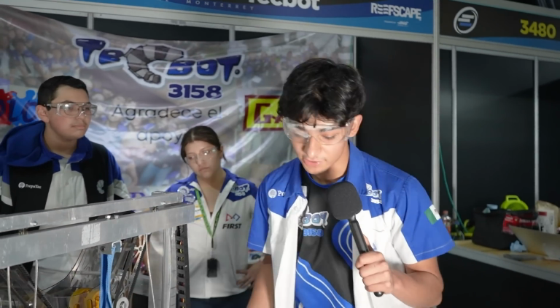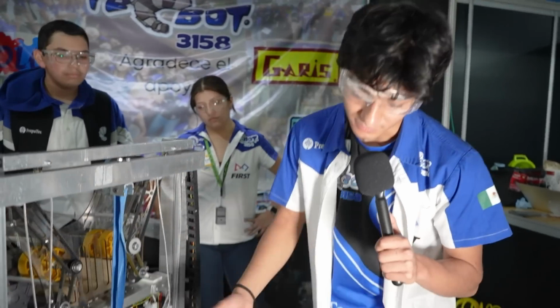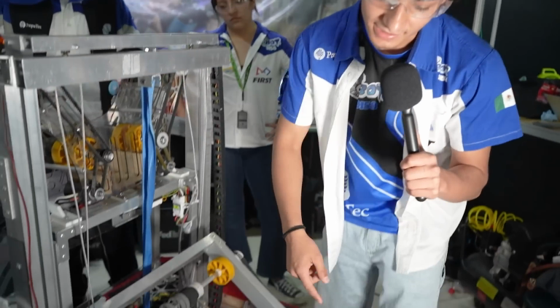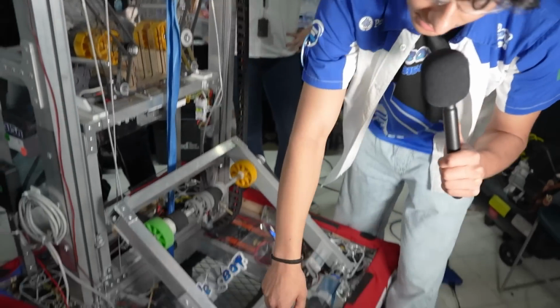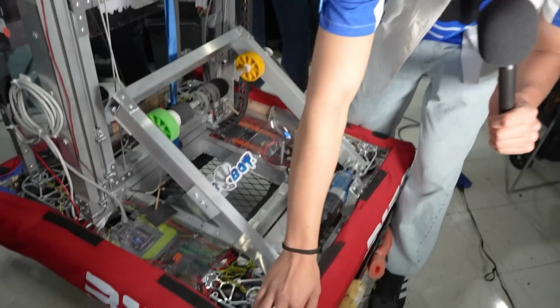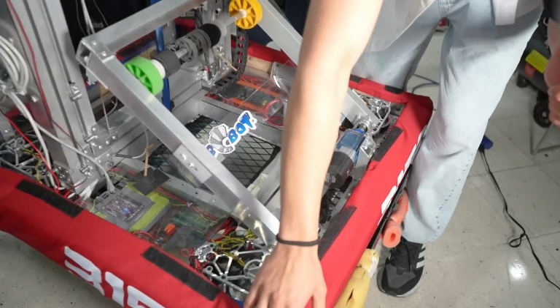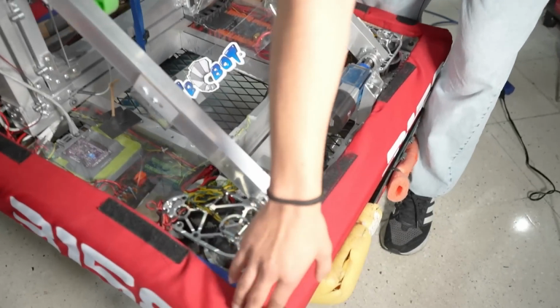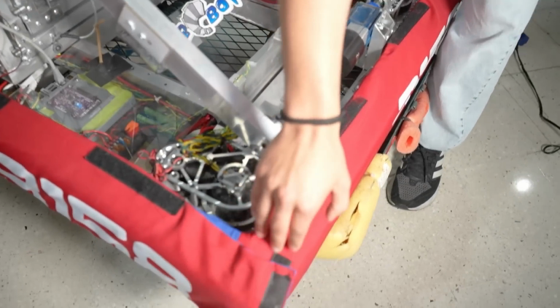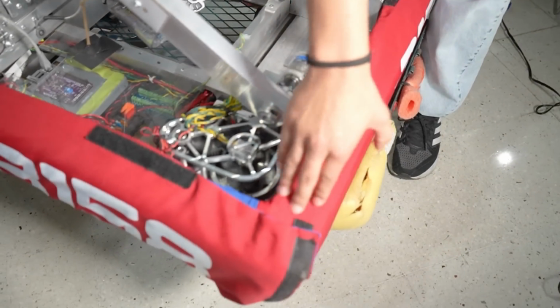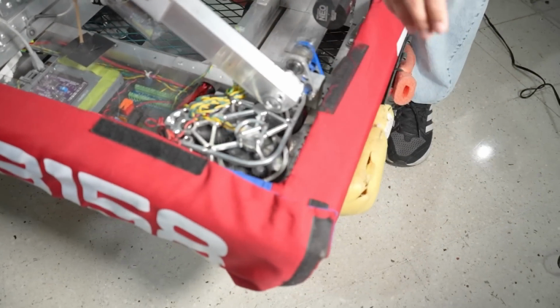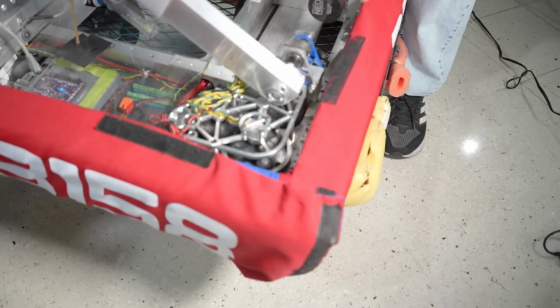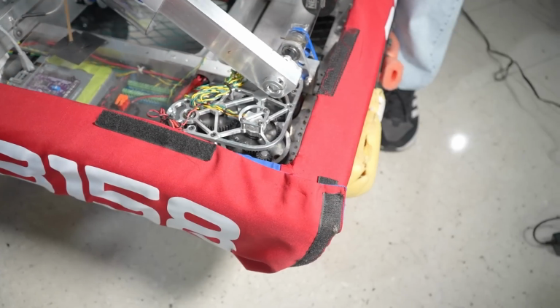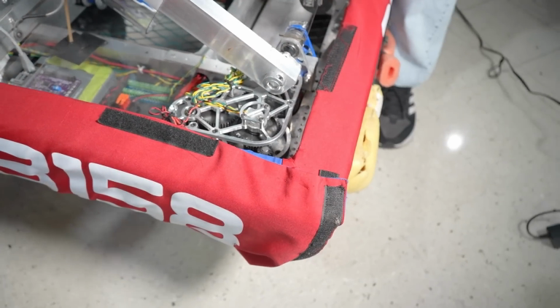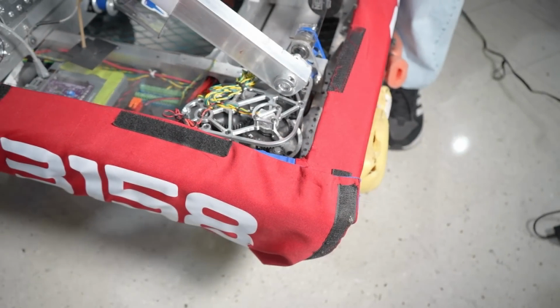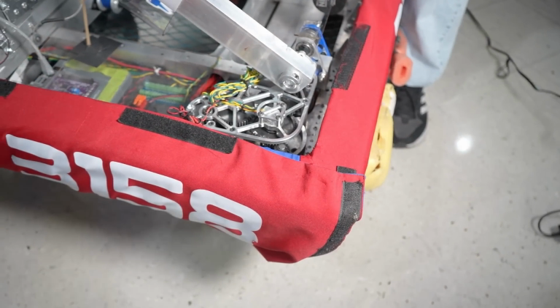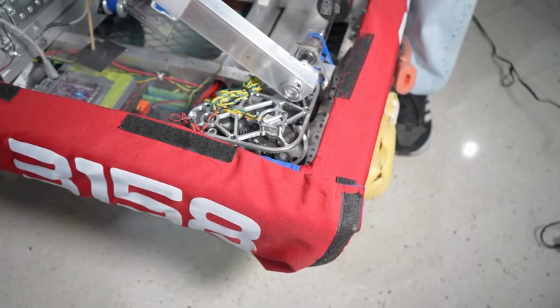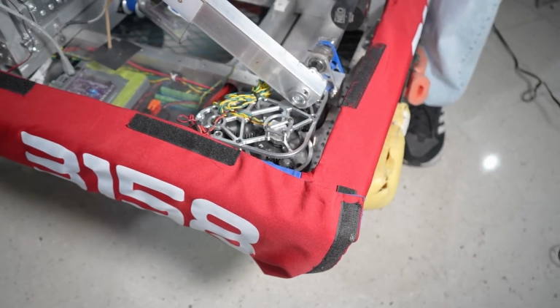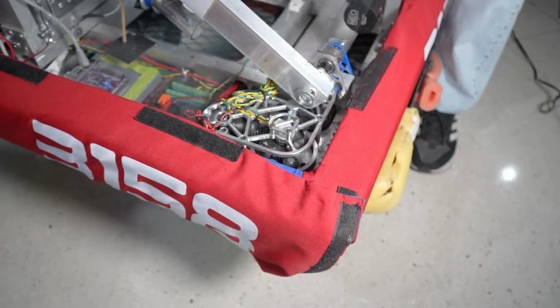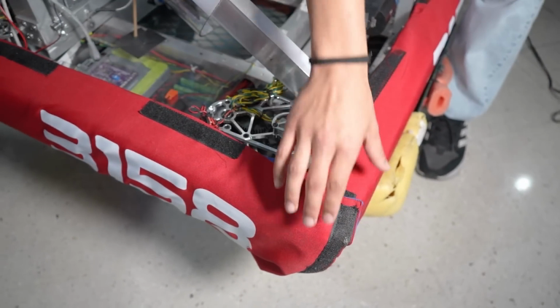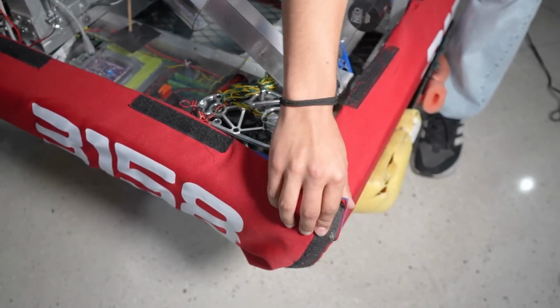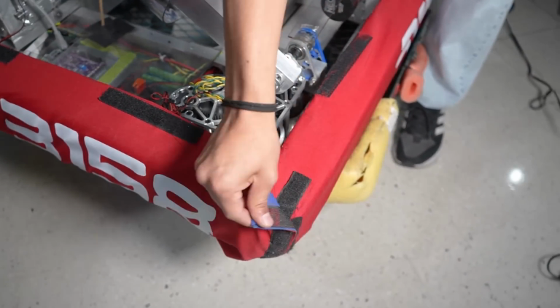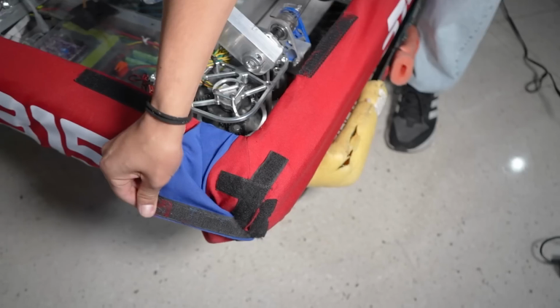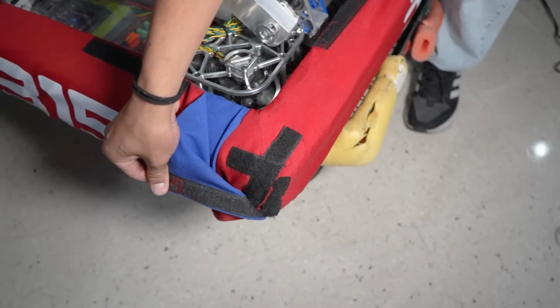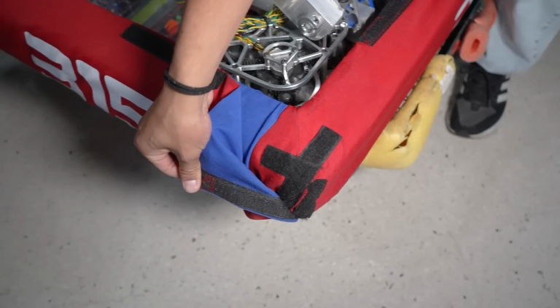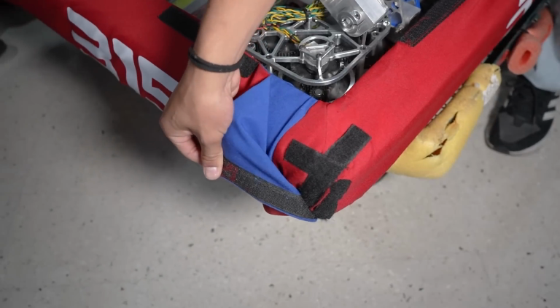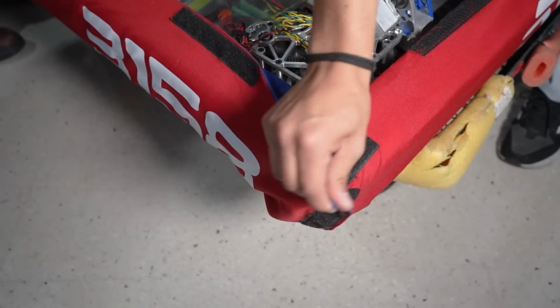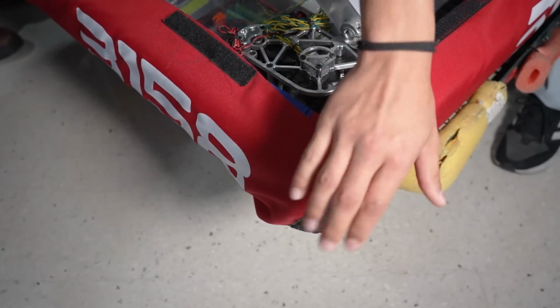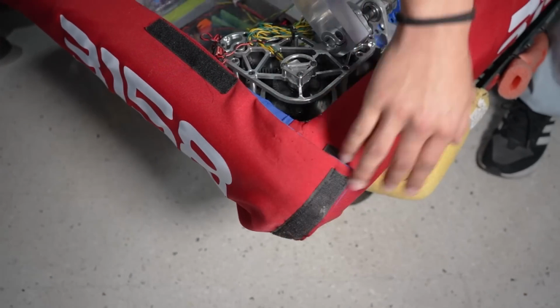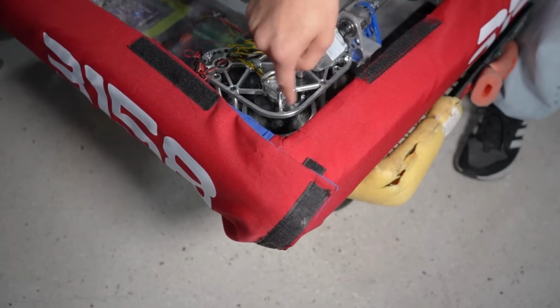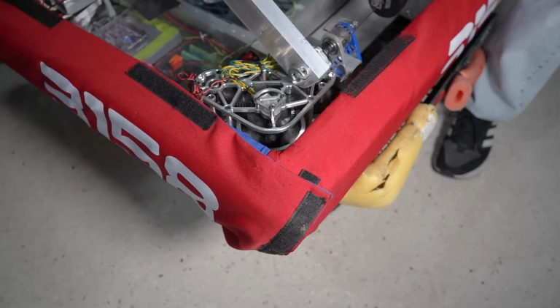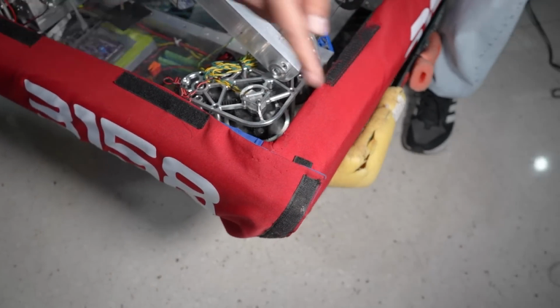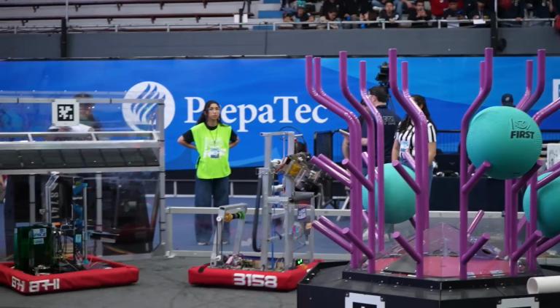Something neat is the bumpers we have here. We don't really have two bumpers for two colors — we just change it like this, take it out and put it in, and switch from blue to red.